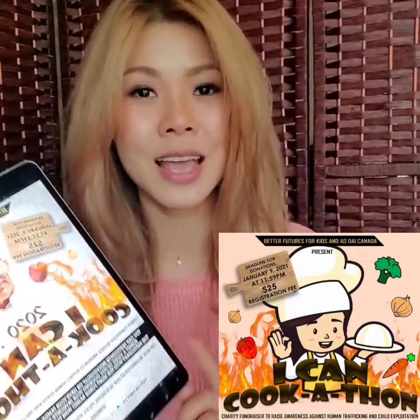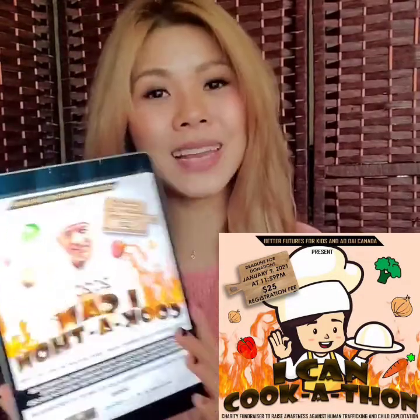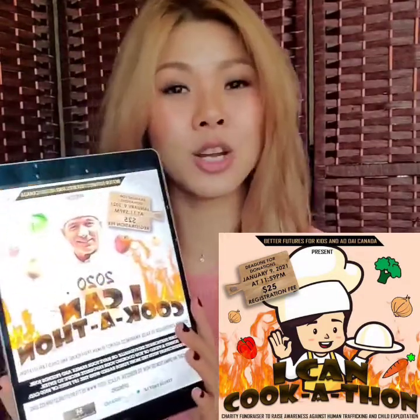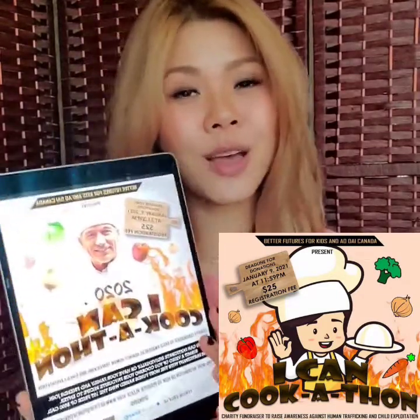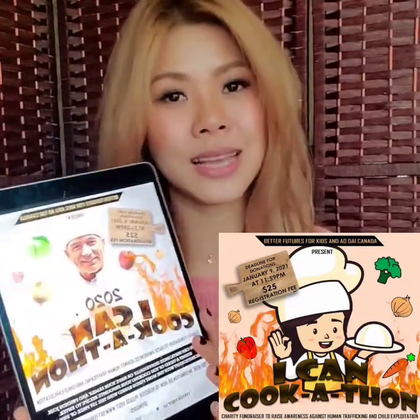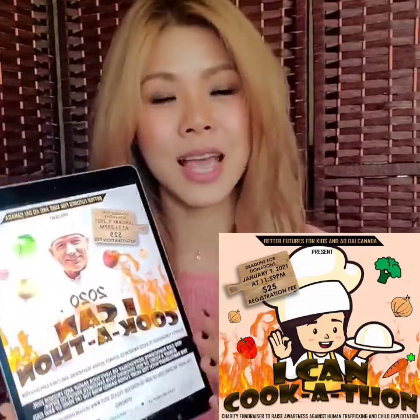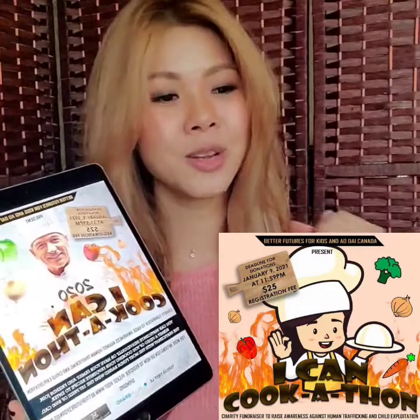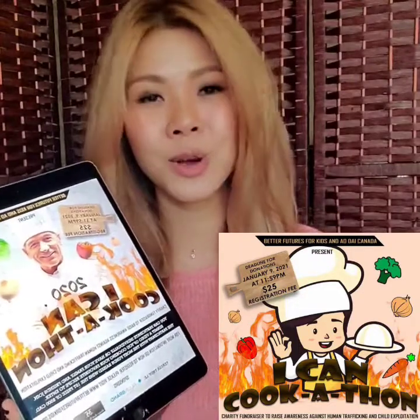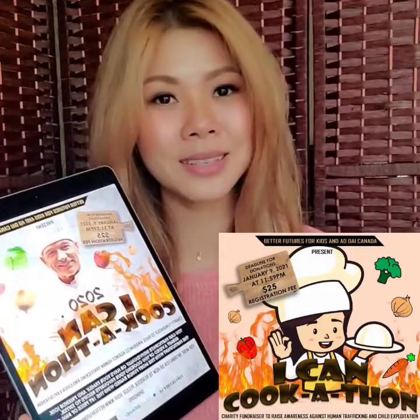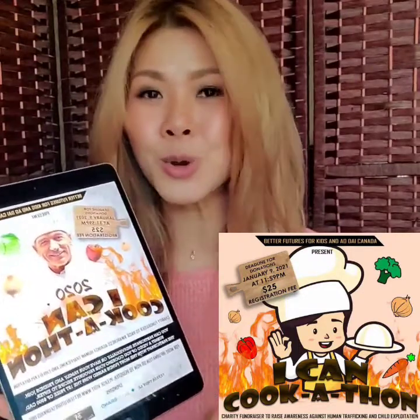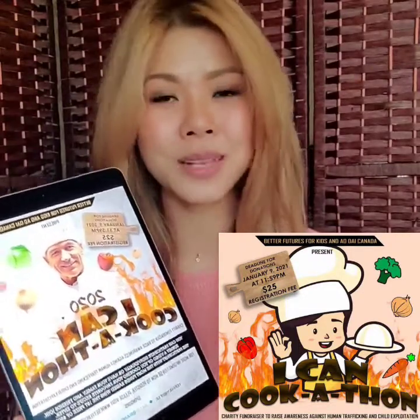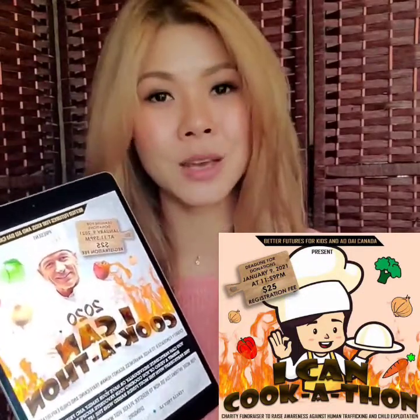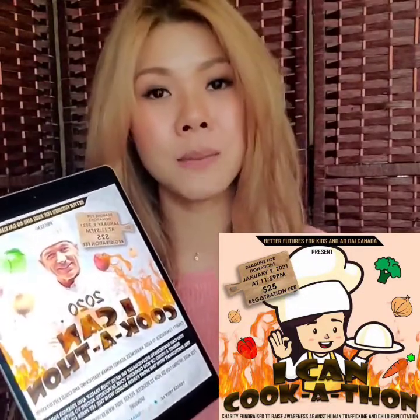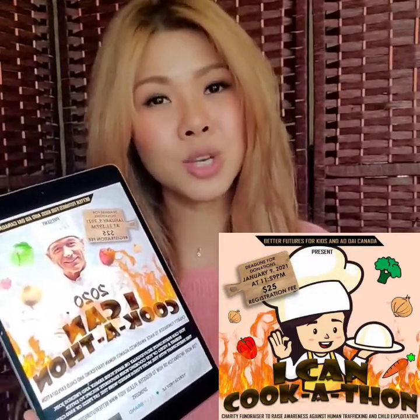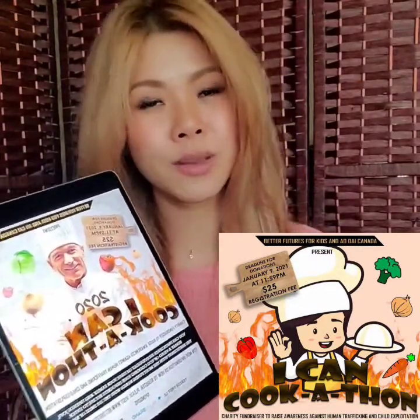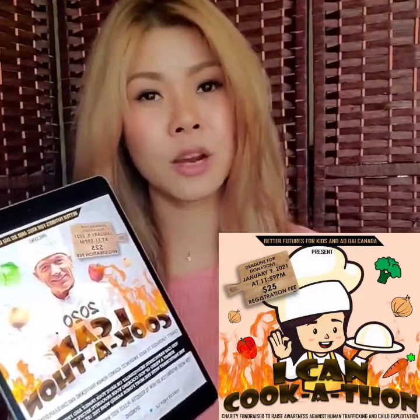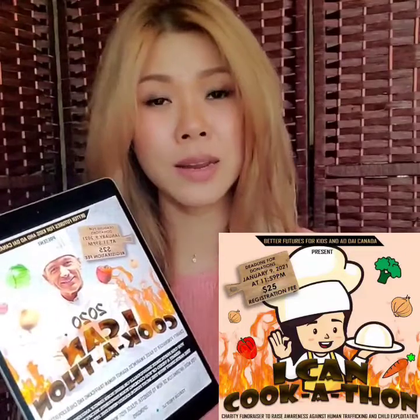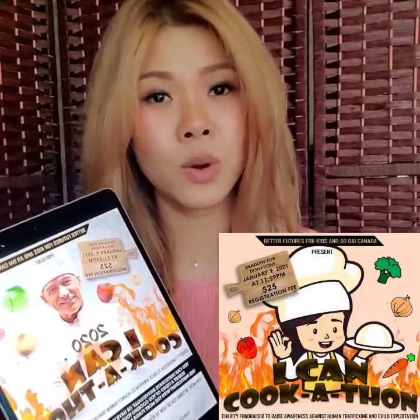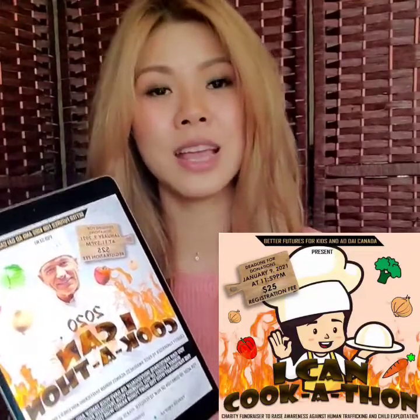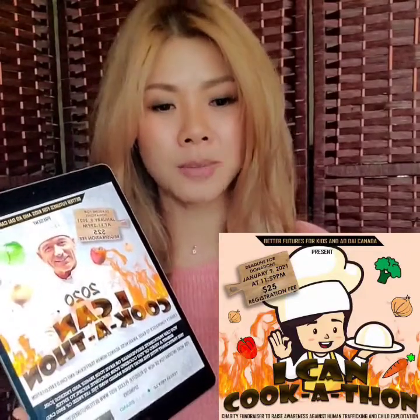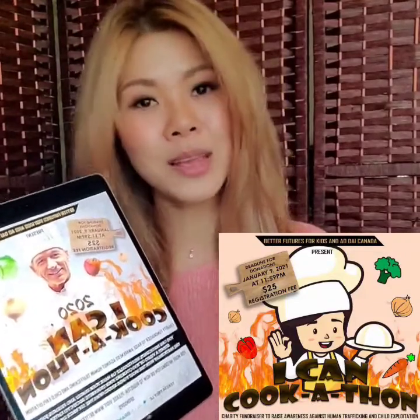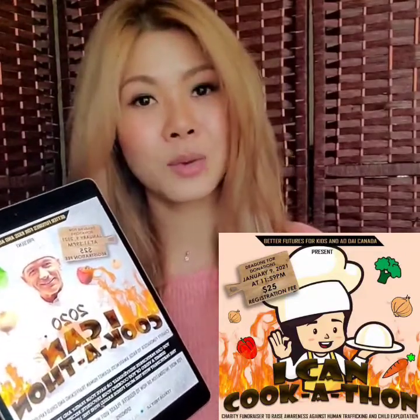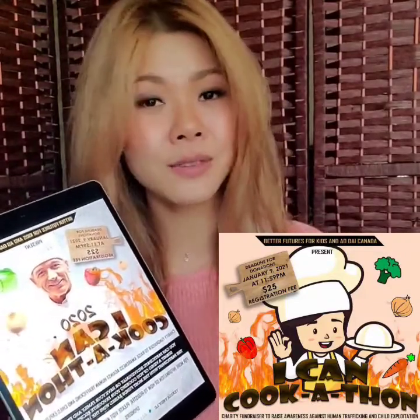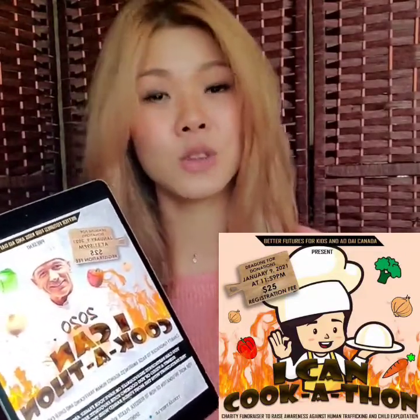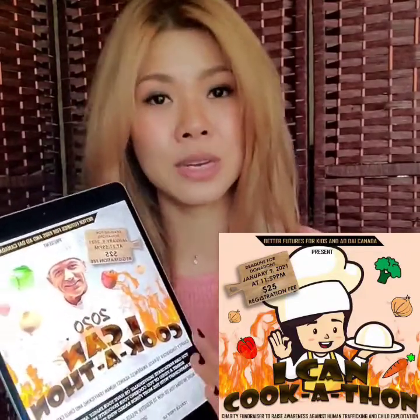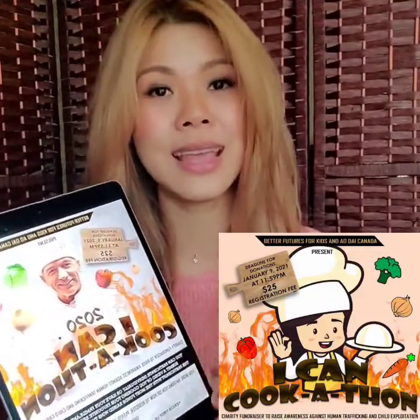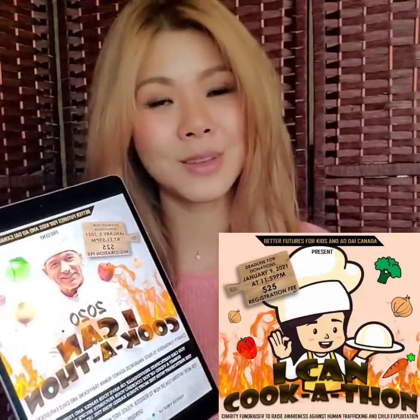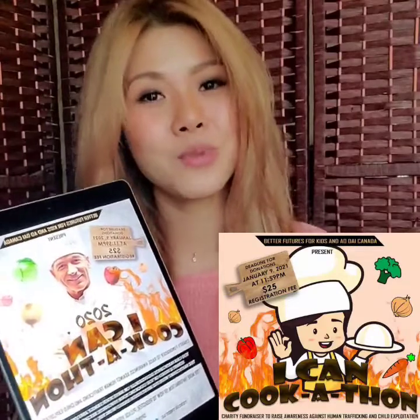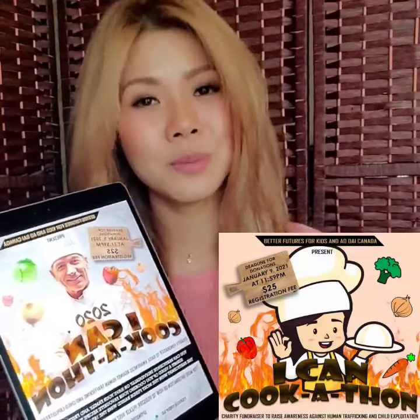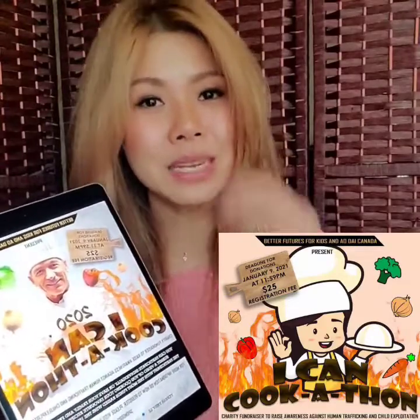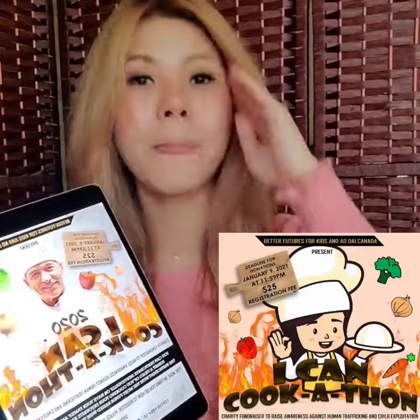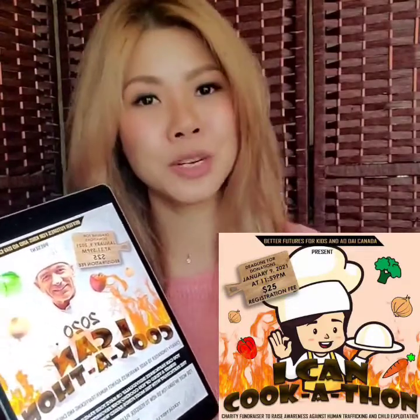That is our cook-a-thon contest. It's not who cooks the best, it's not who makes the best video — it's you going out there, sharing awareness, and helping us raise funds for the children in need. The one who raises the most money is the winner.